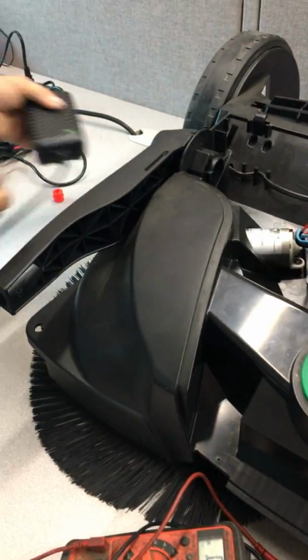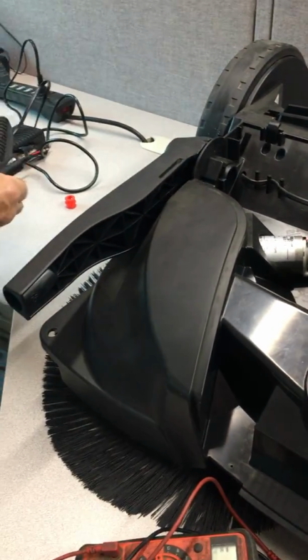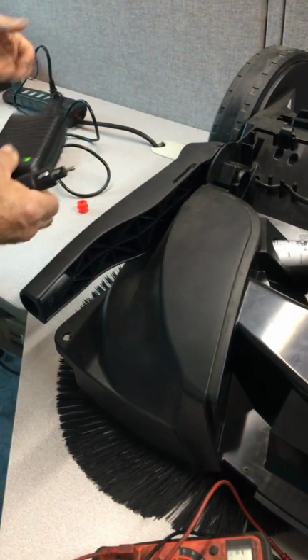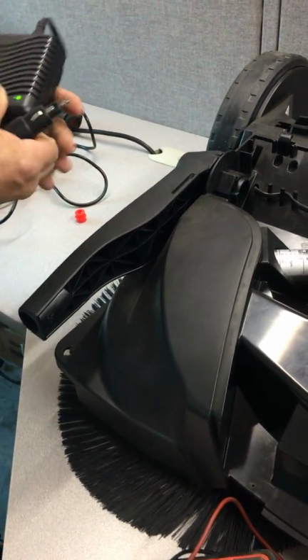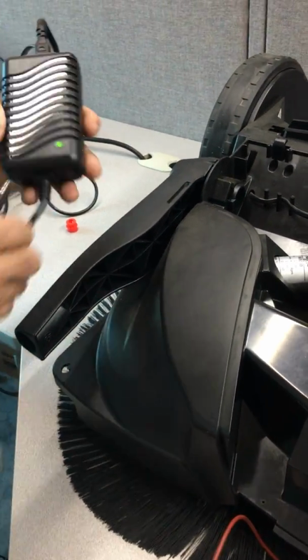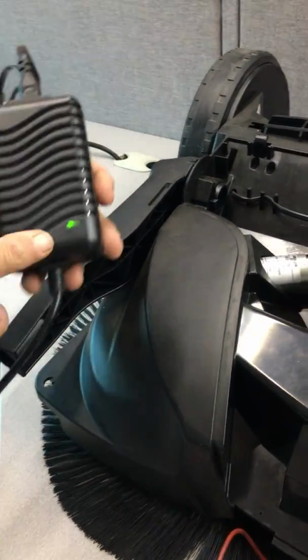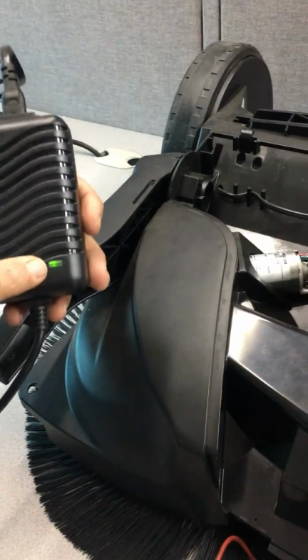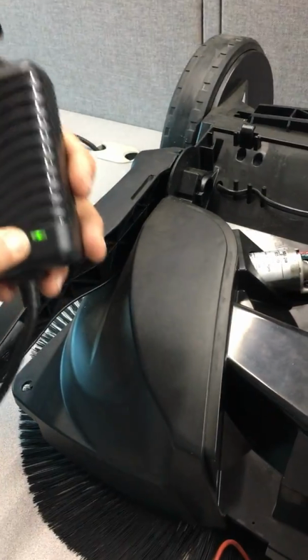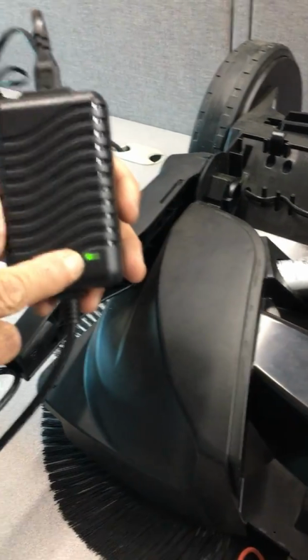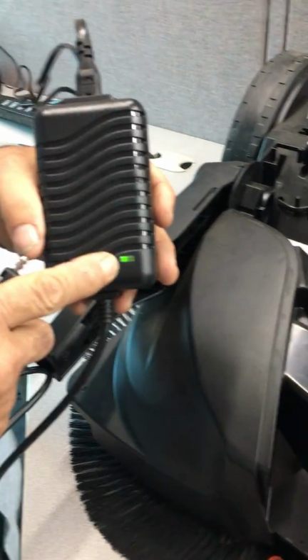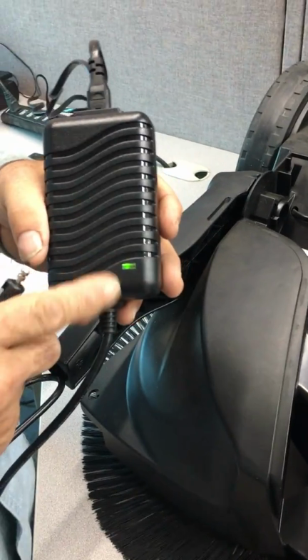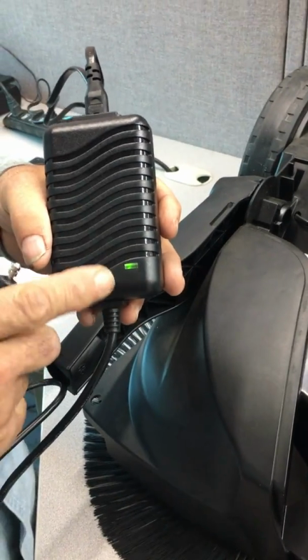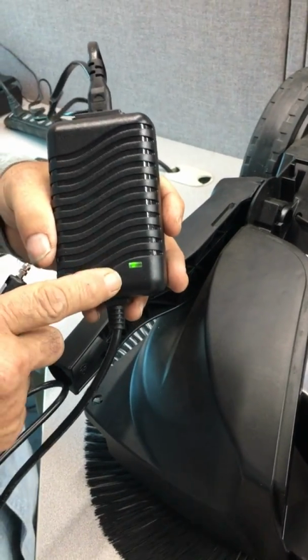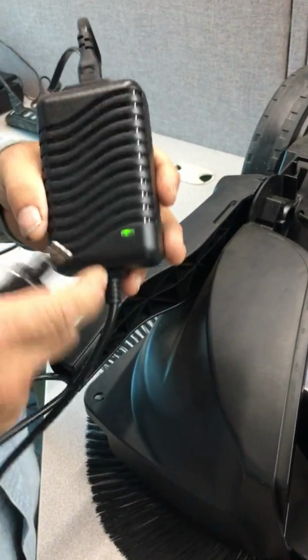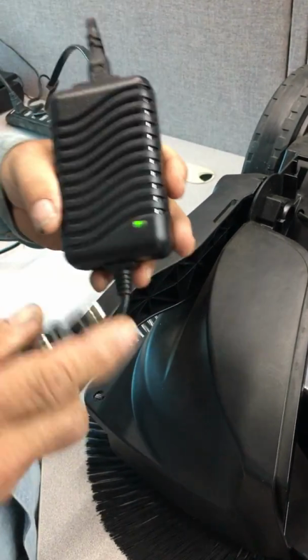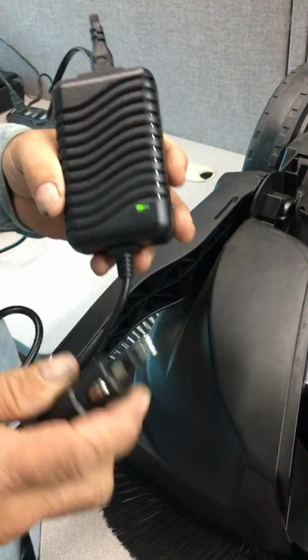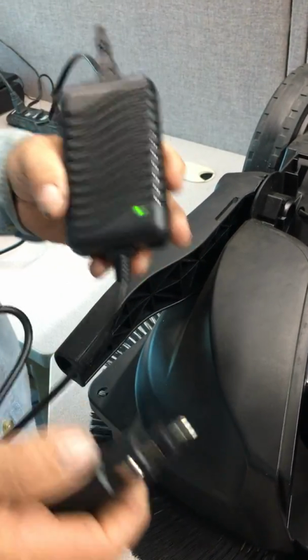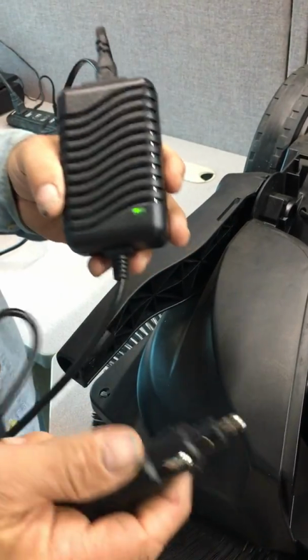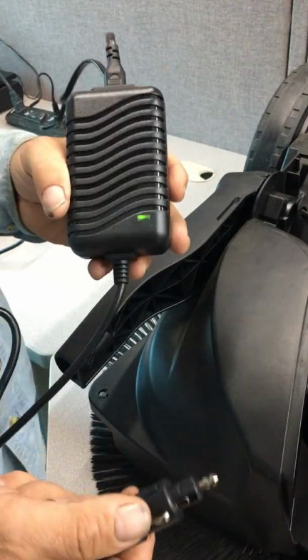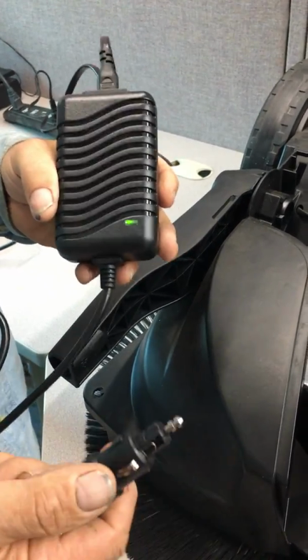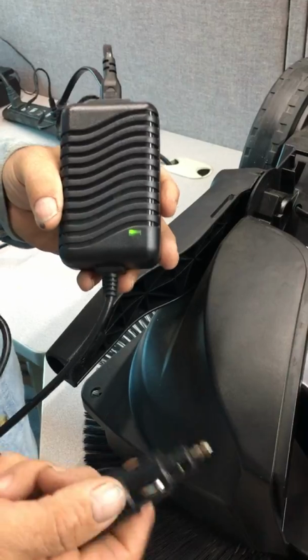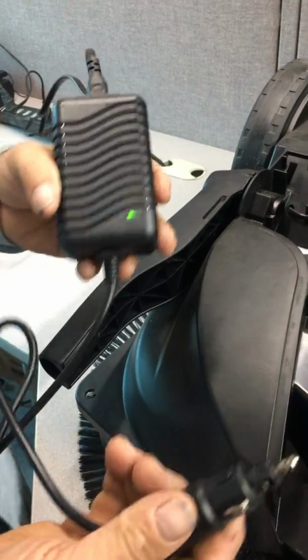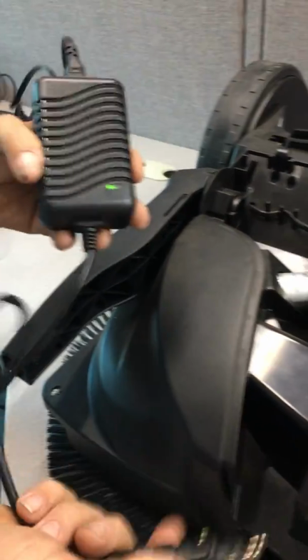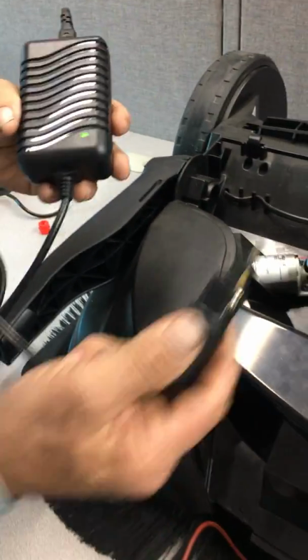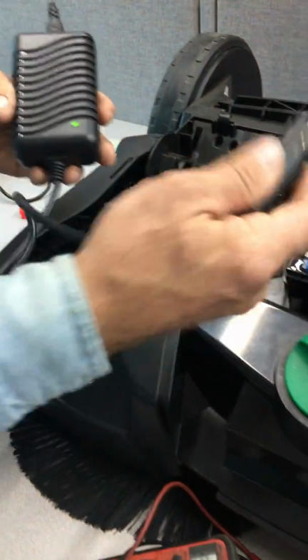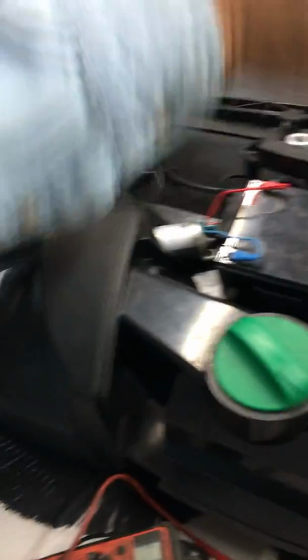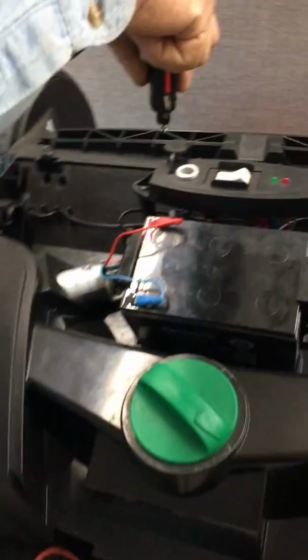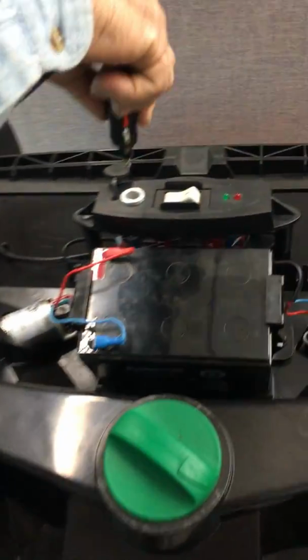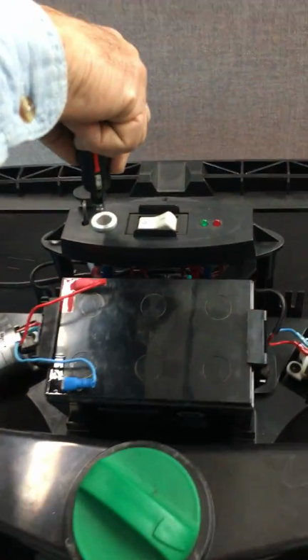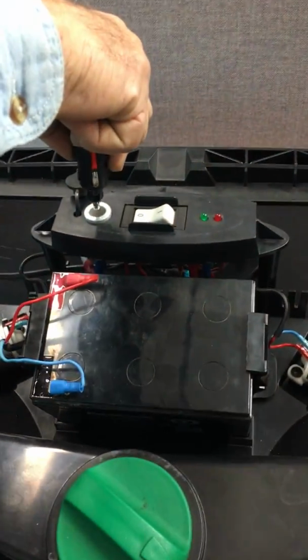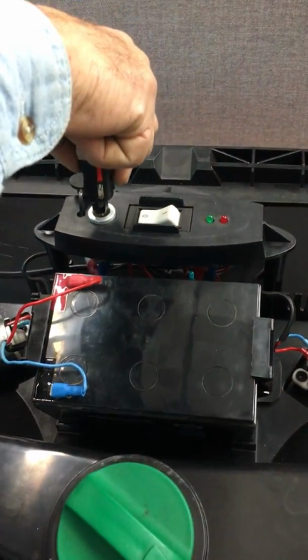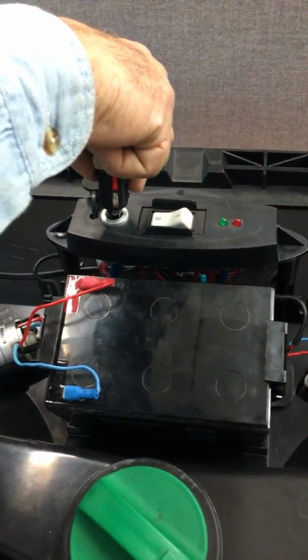We're going to shut the unit off and plug in the charger. We have a green LED on the charger telling us it's ready to go — ready to be plugged into the unit. Now we take the charging plug and put it in the charger port.